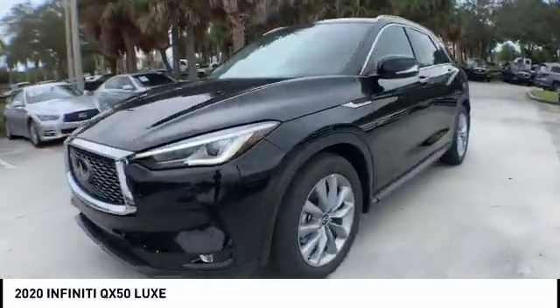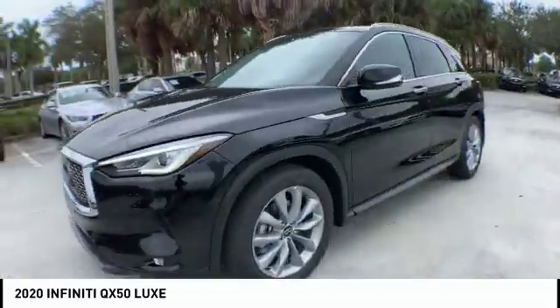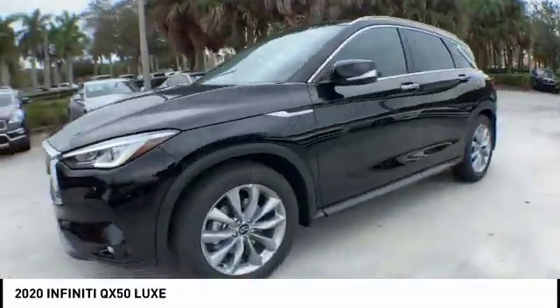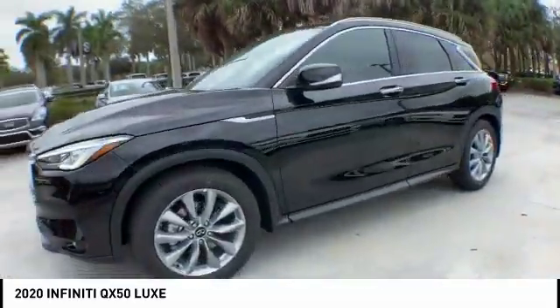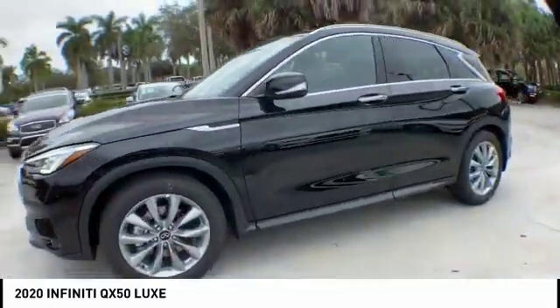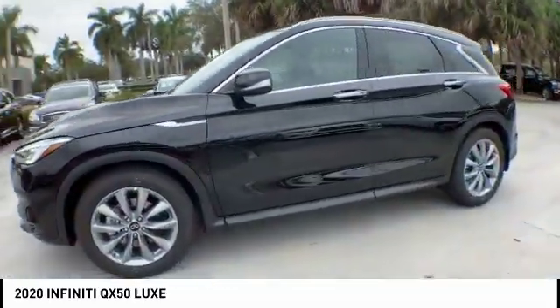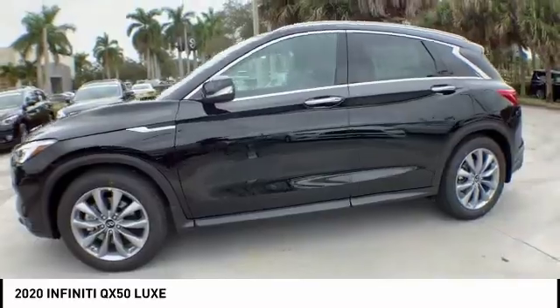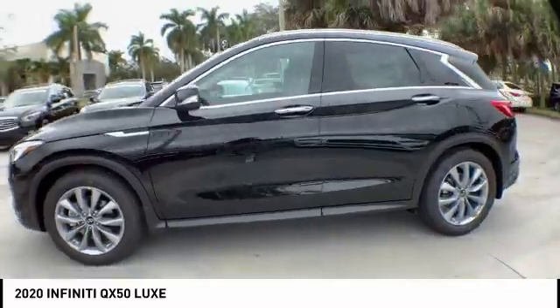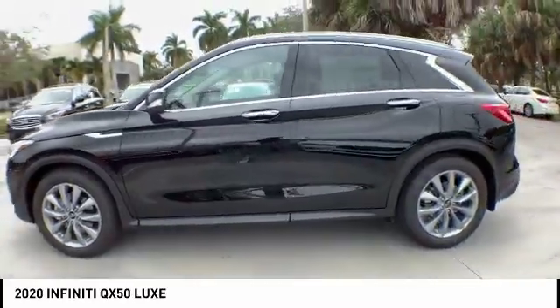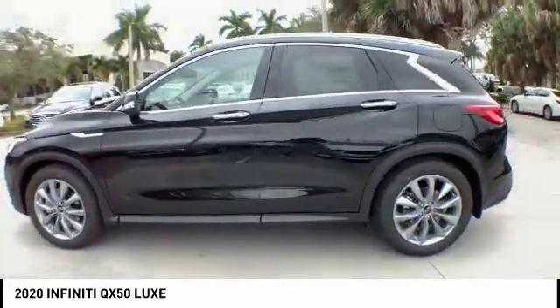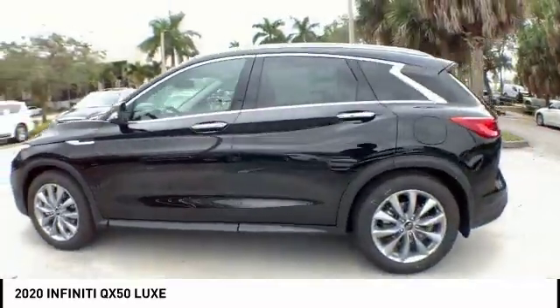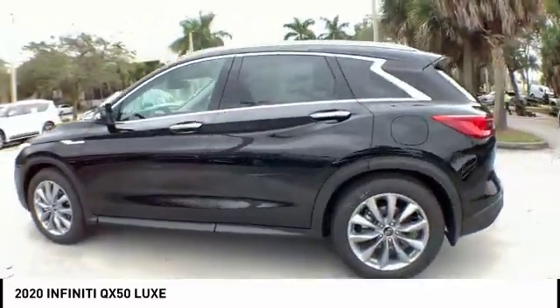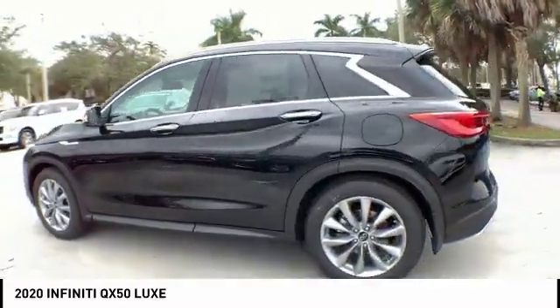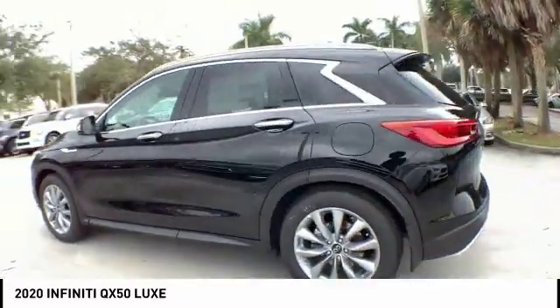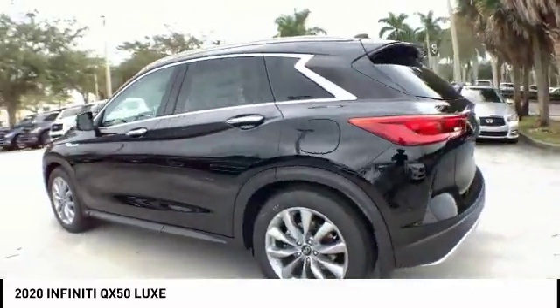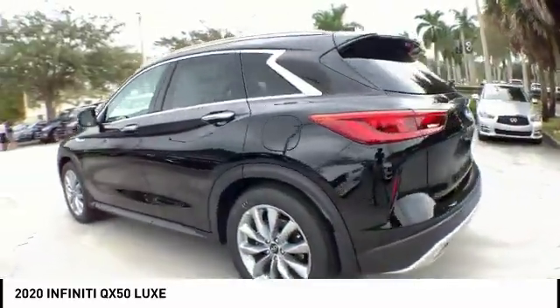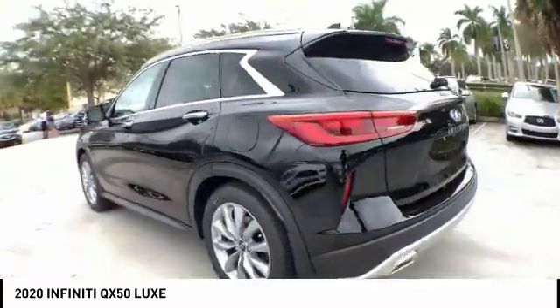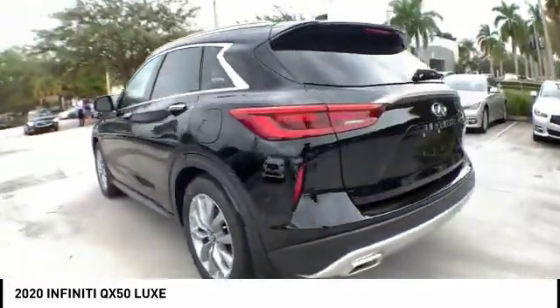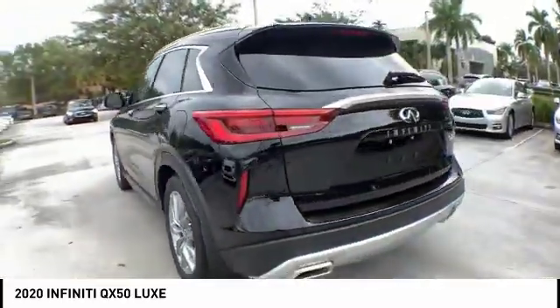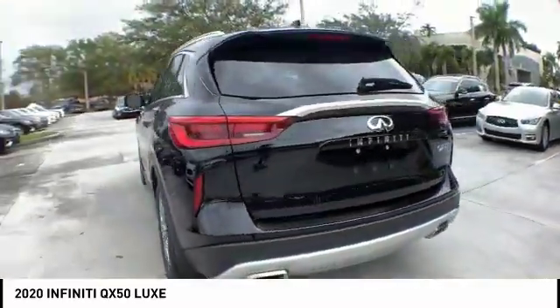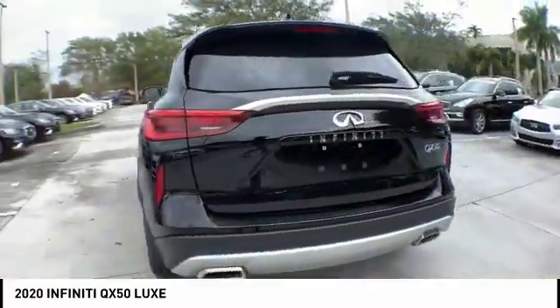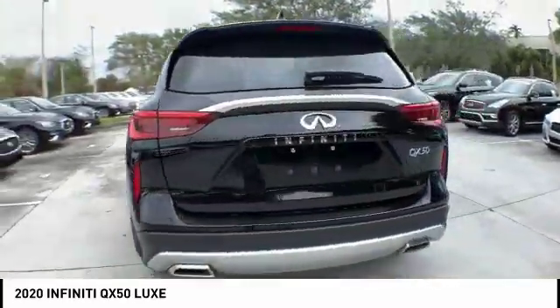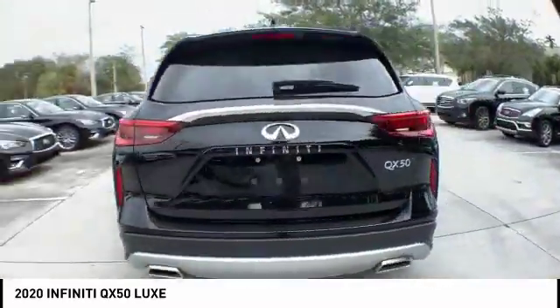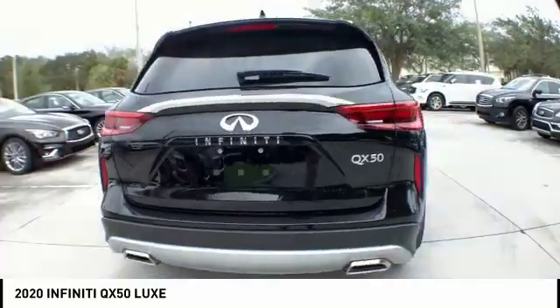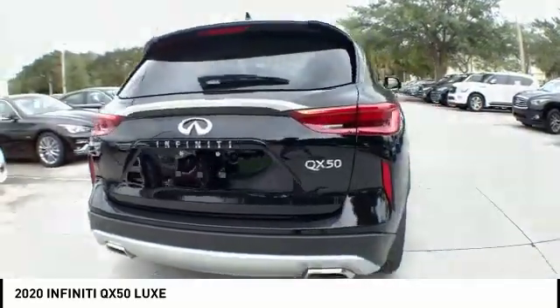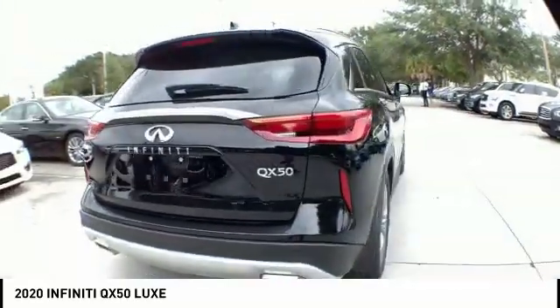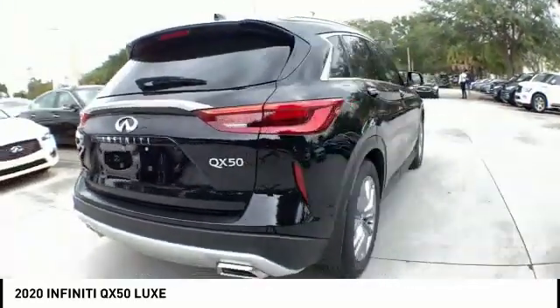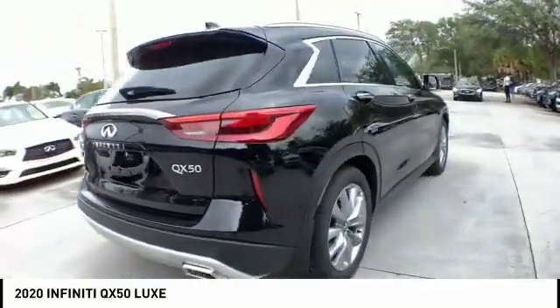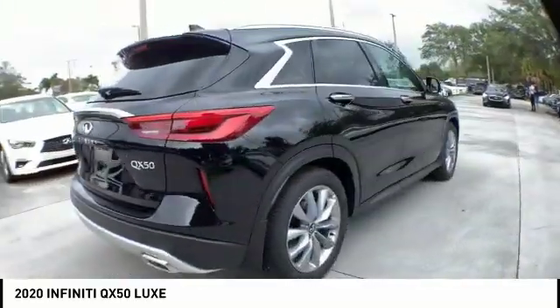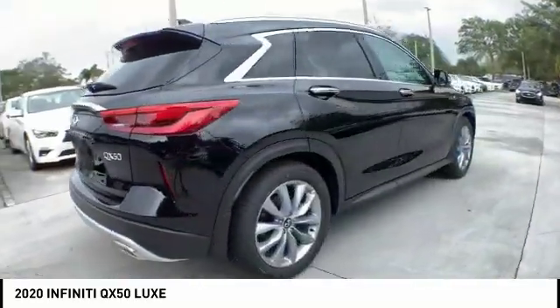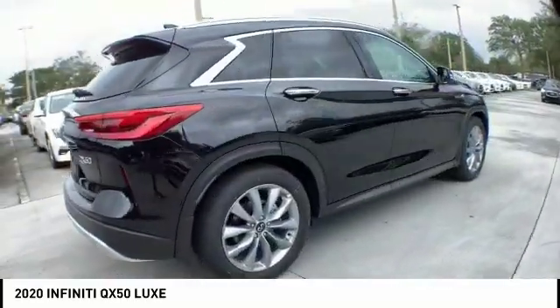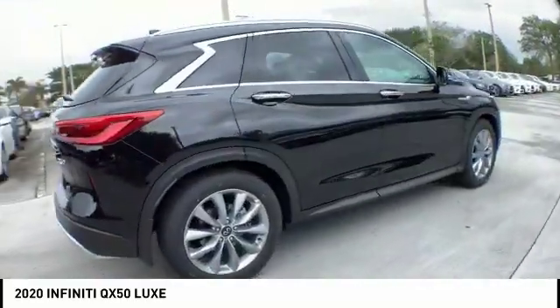Here are some of this vehicle's great options: electronic stability control, power liftgate, brake assist, traction control, remote keyless entry, fog lights.